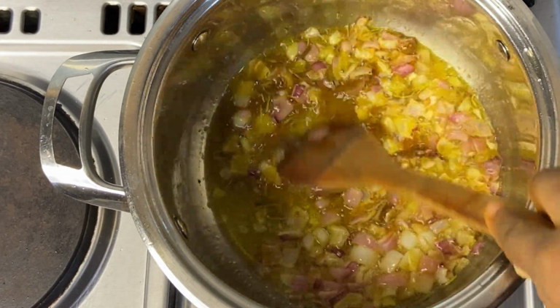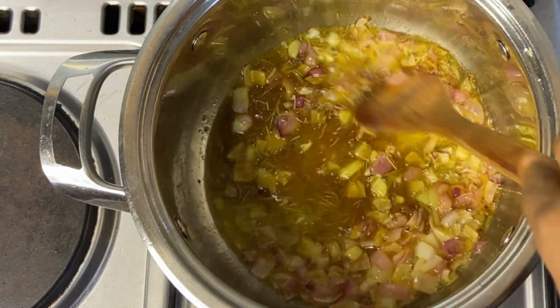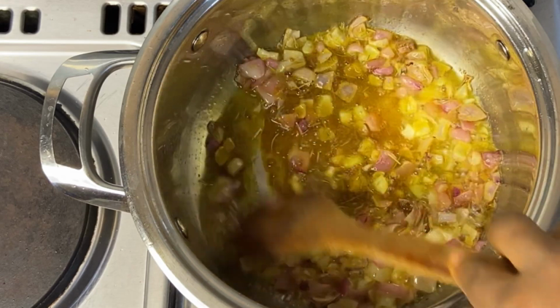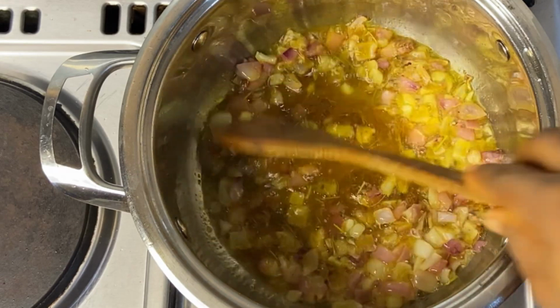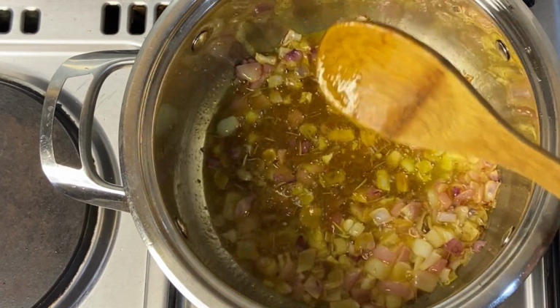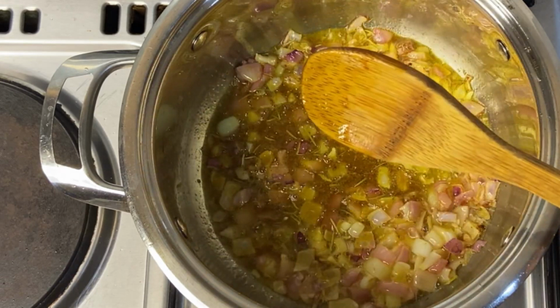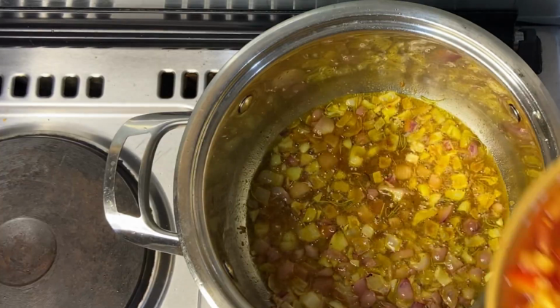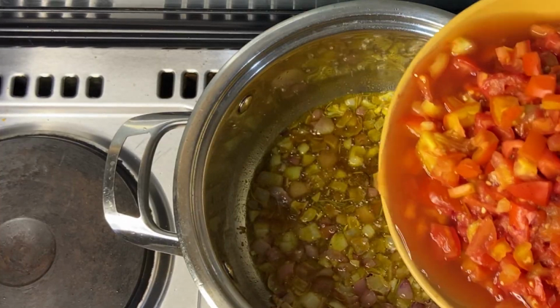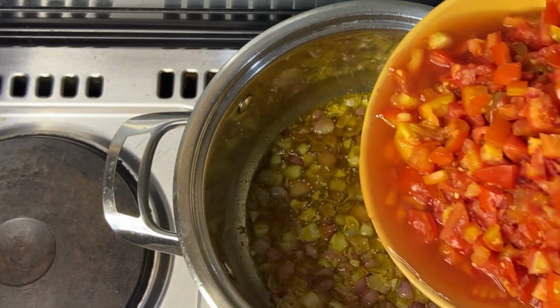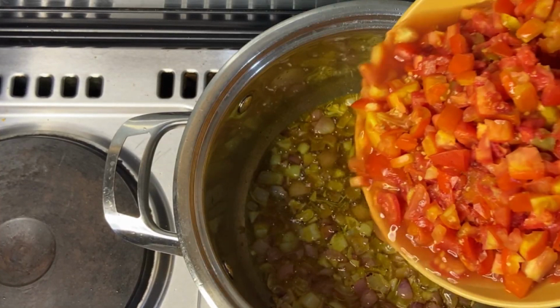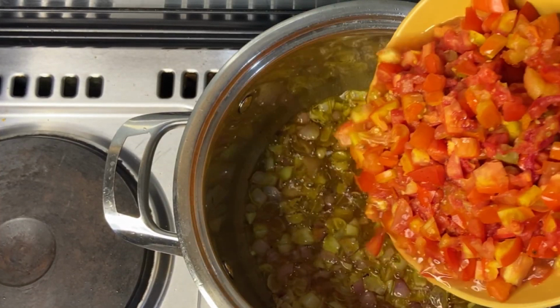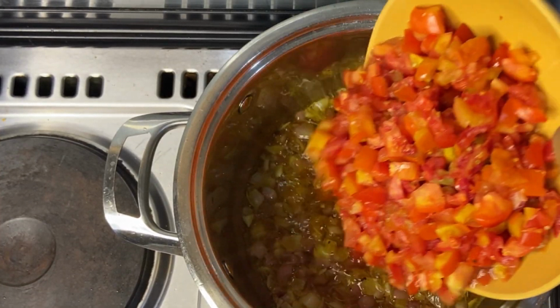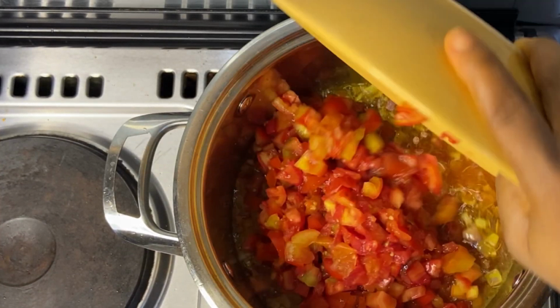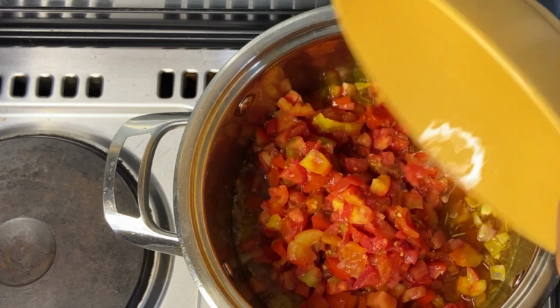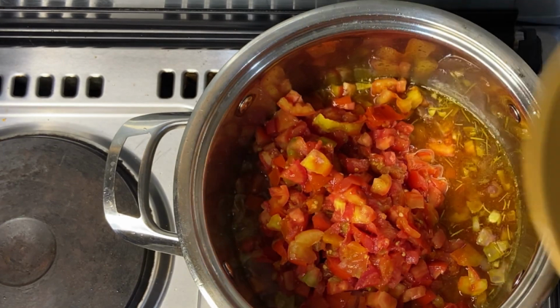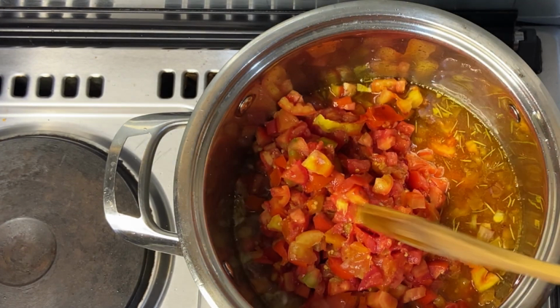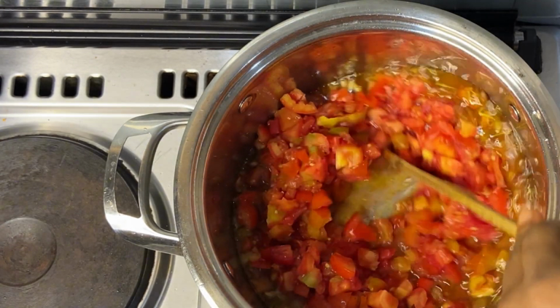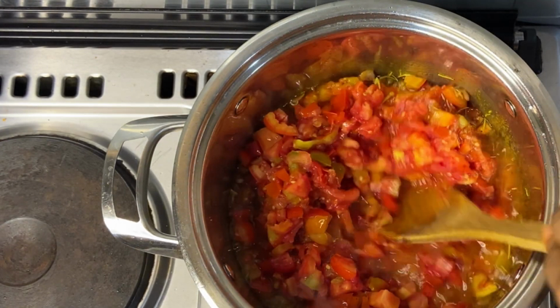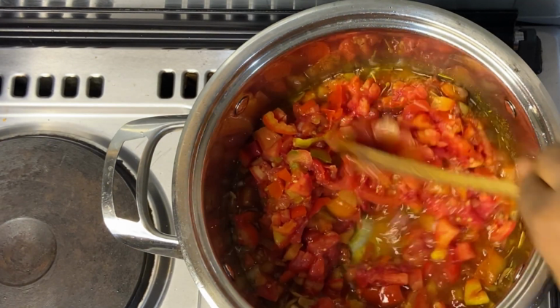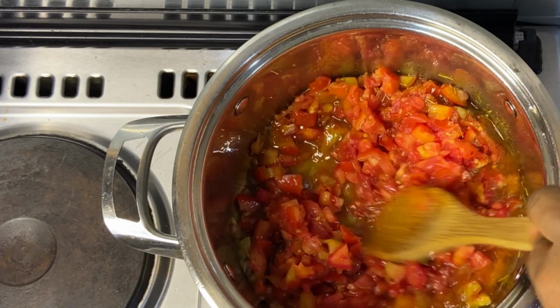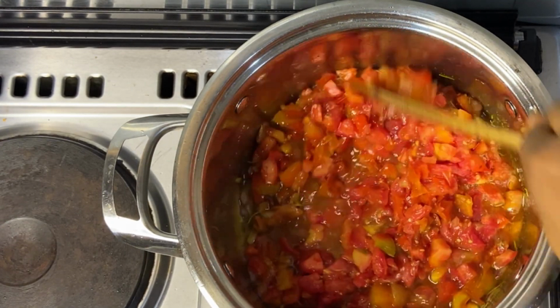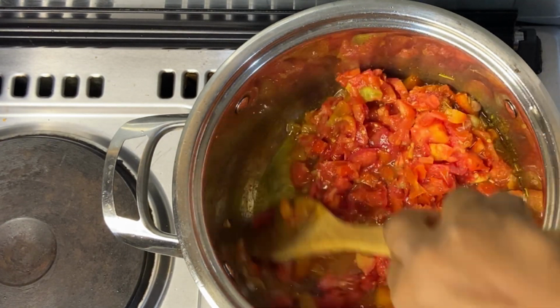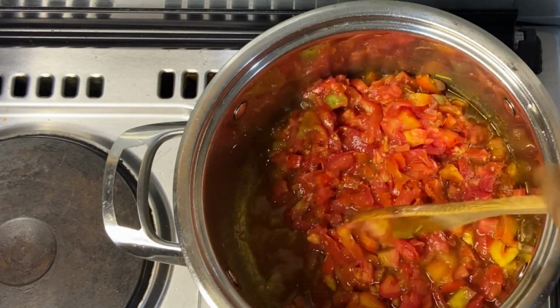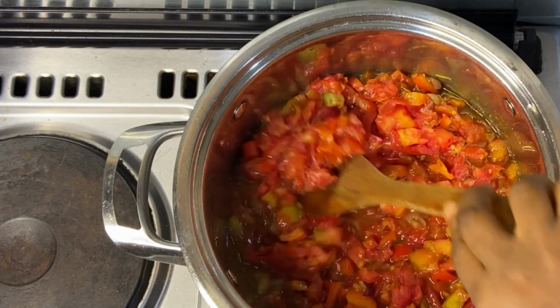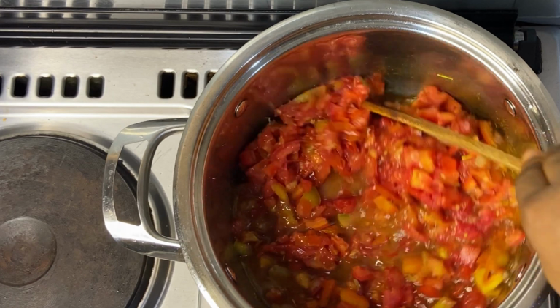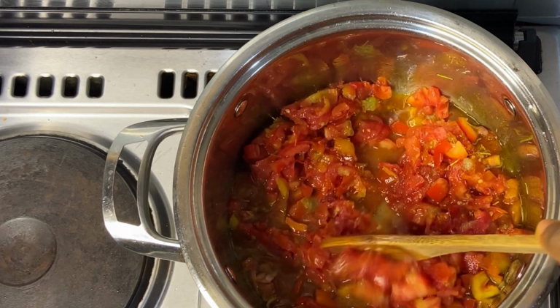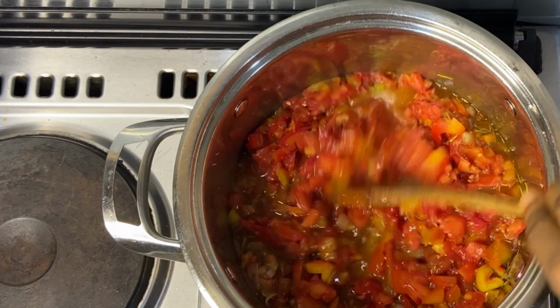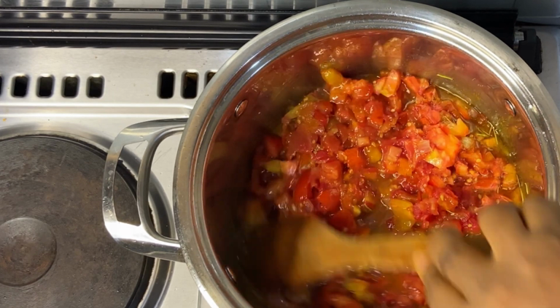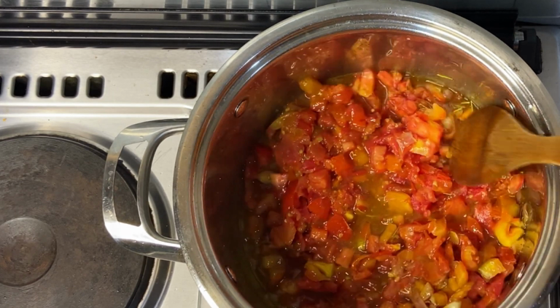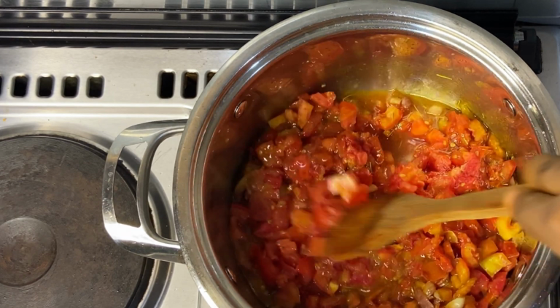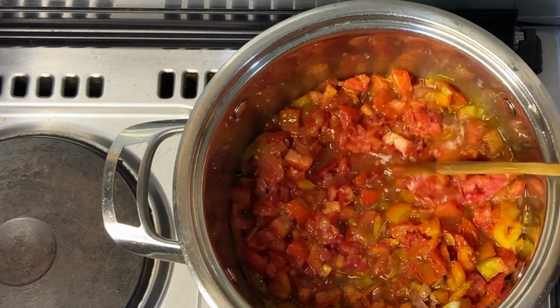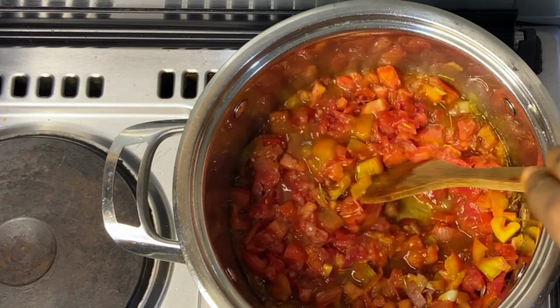Now let's add the sliced tomatoes and stir this, allowing it to cook until the tomatoes cook down so that it doesn't splatter.